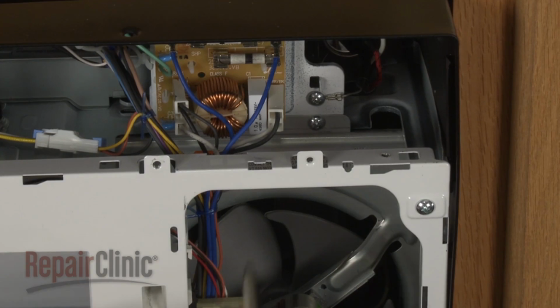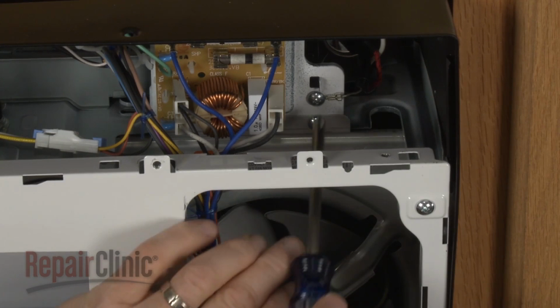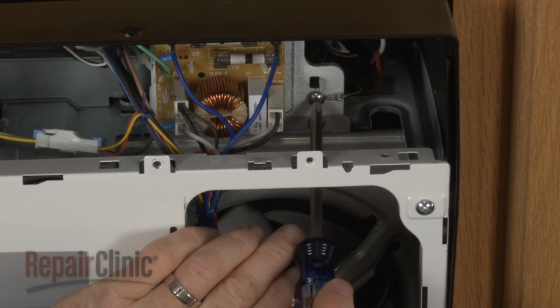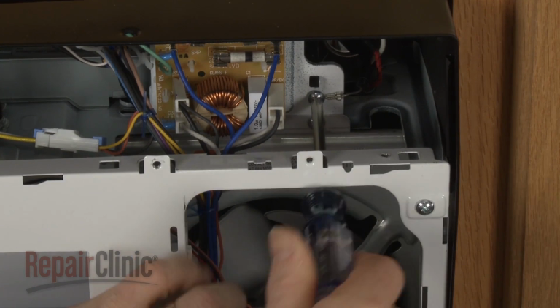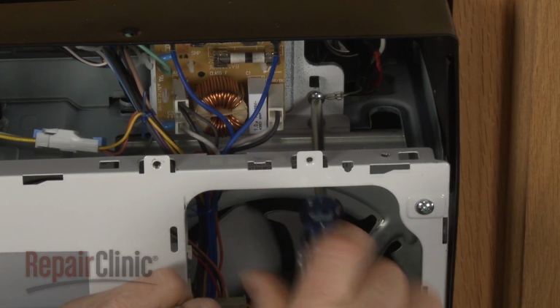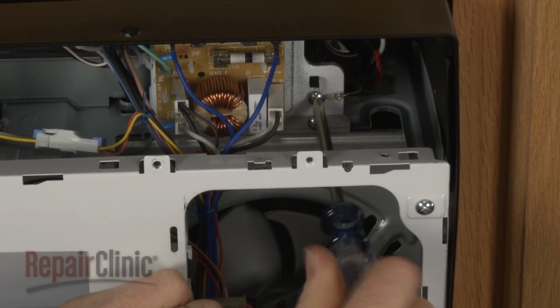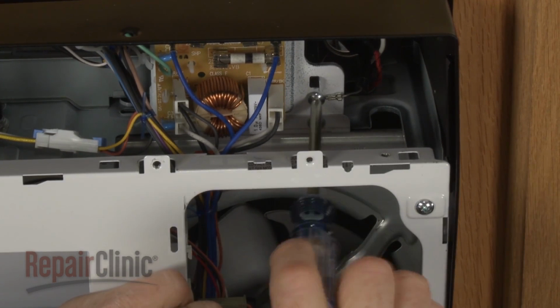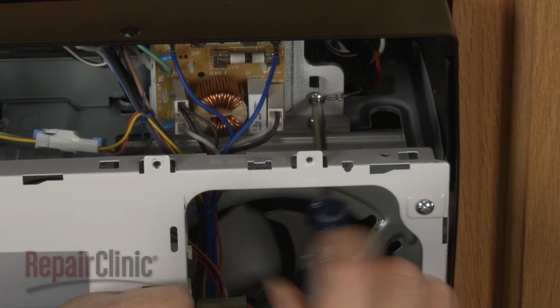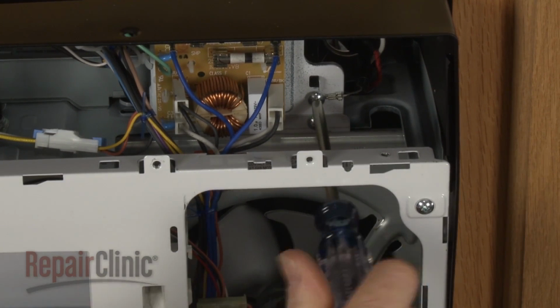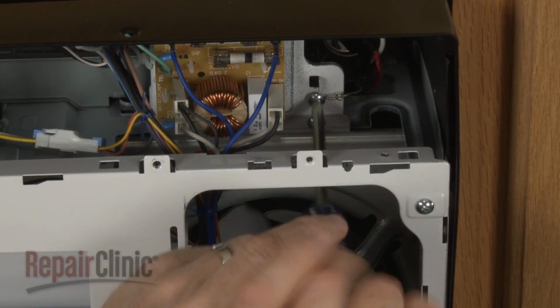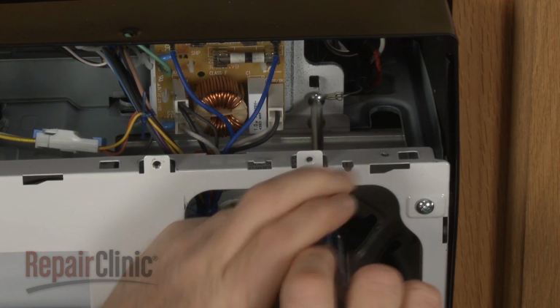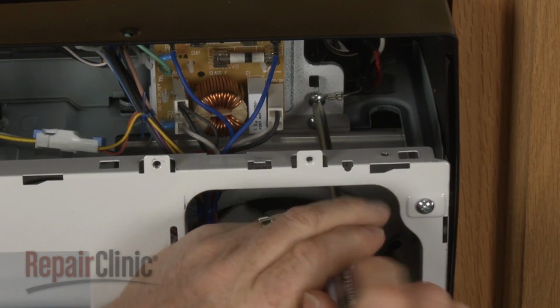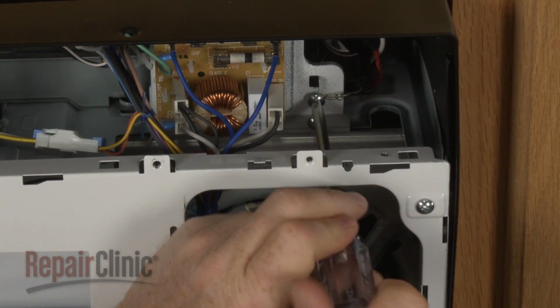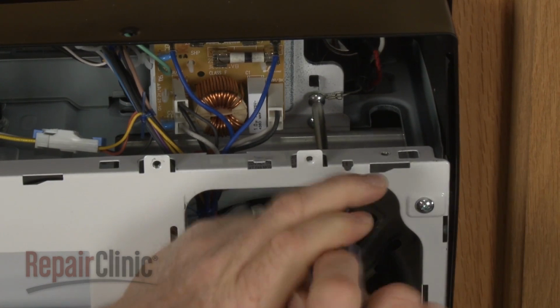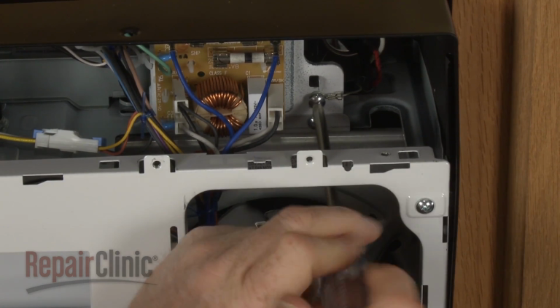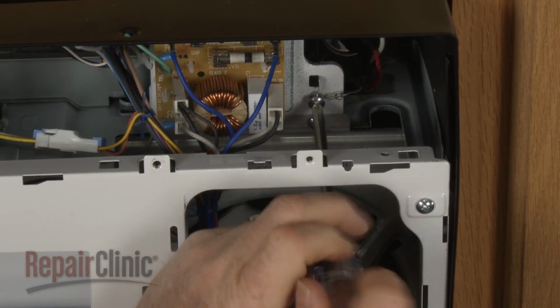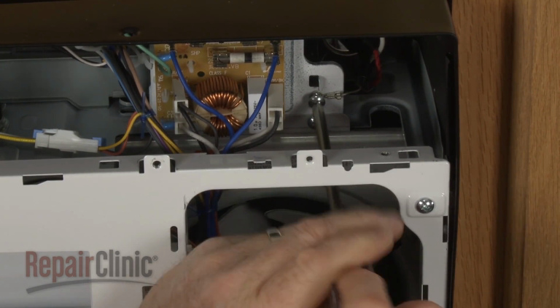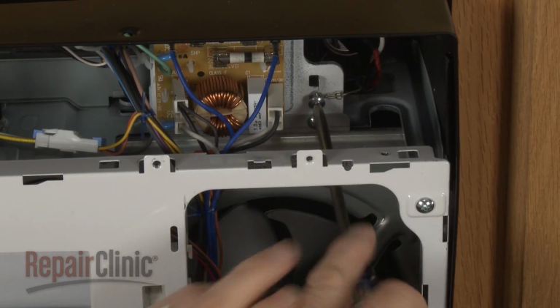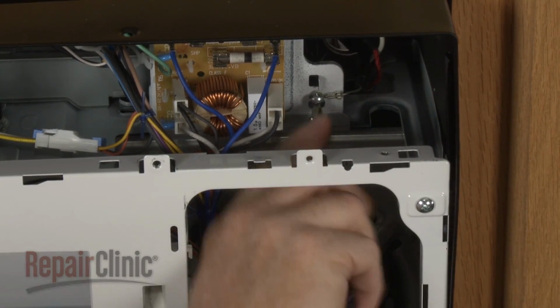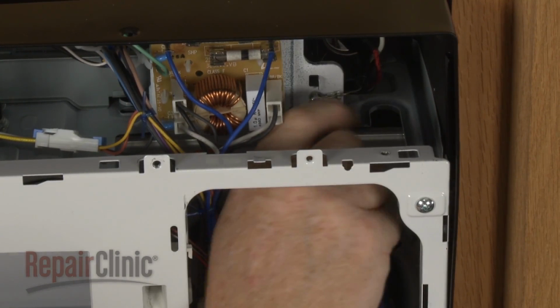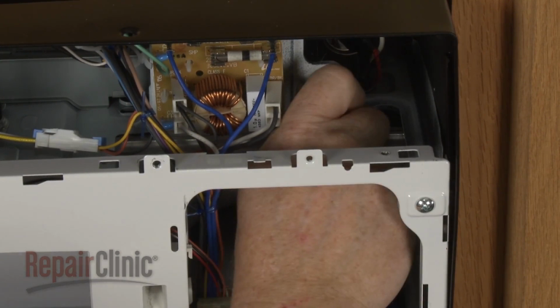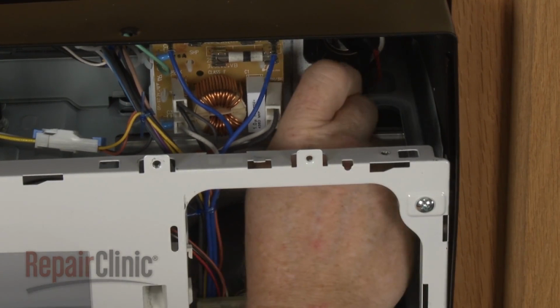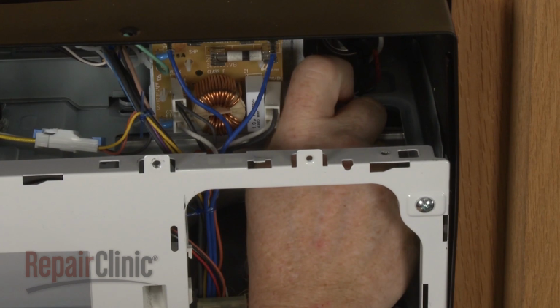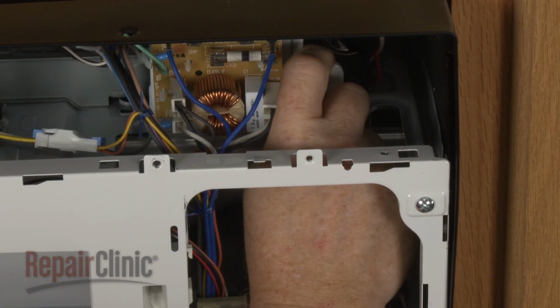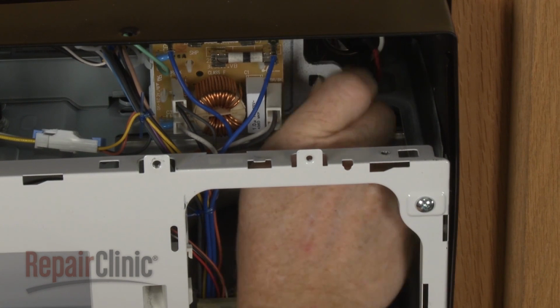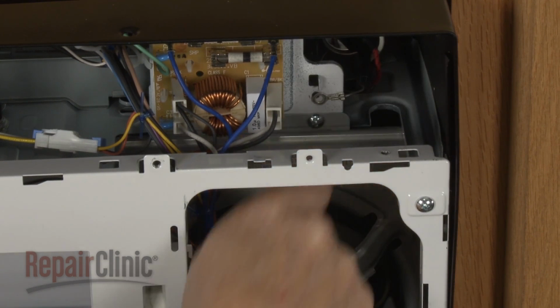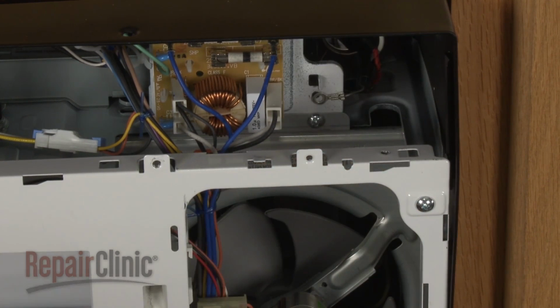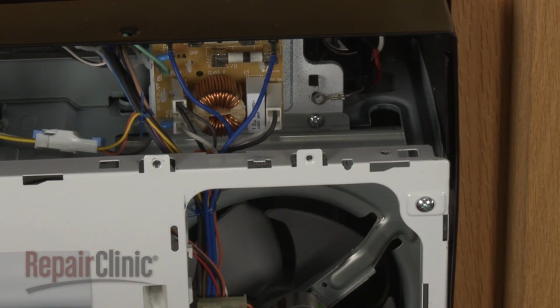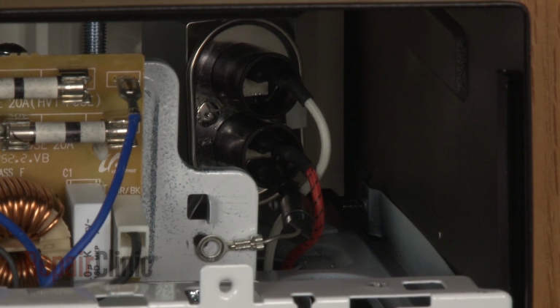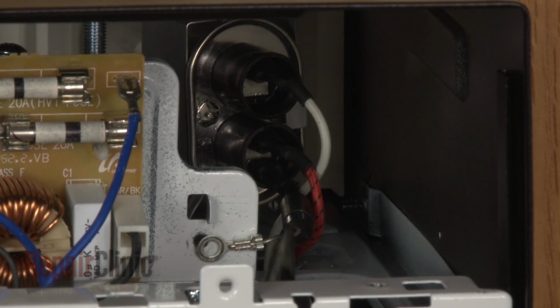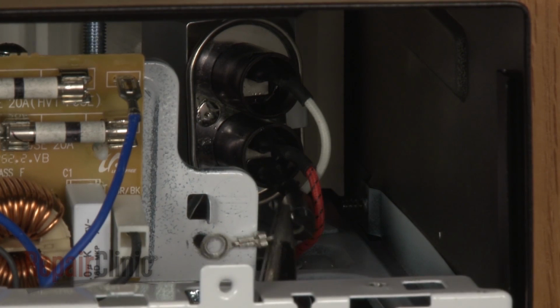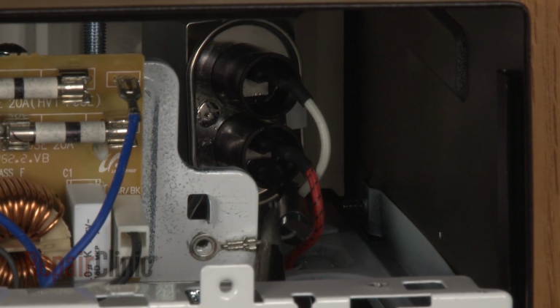Now, remove the screw securing the diode to the frame. Use the pliers to pull the old diode free of the capacitor.